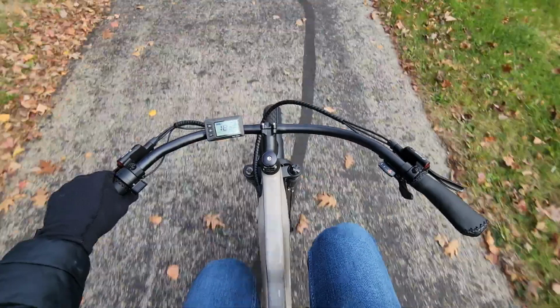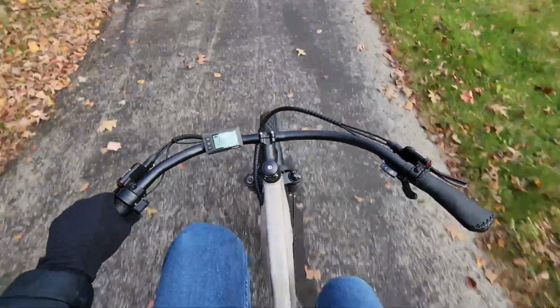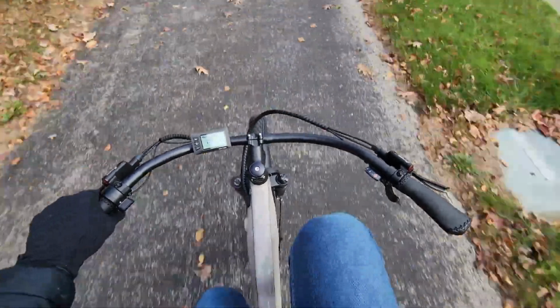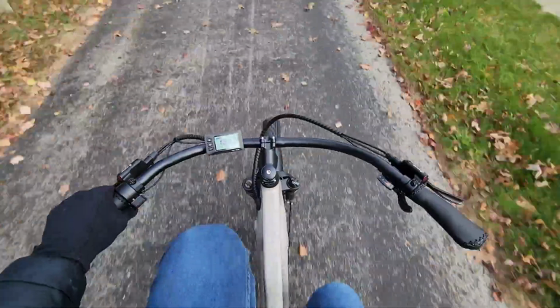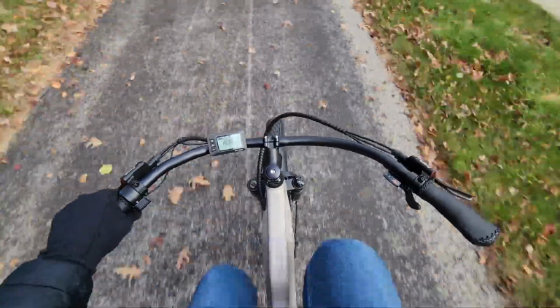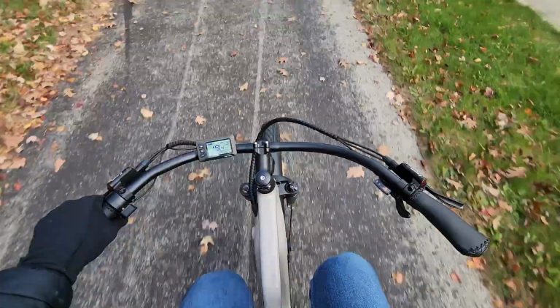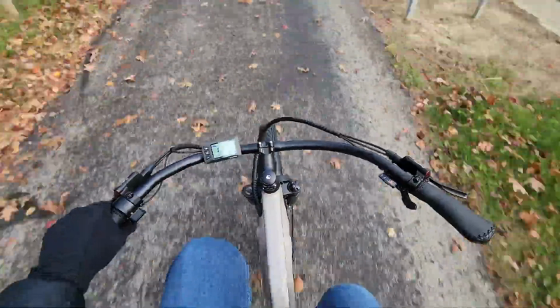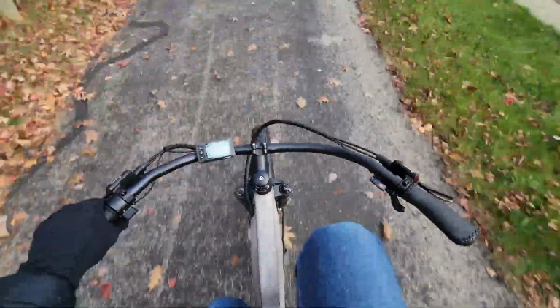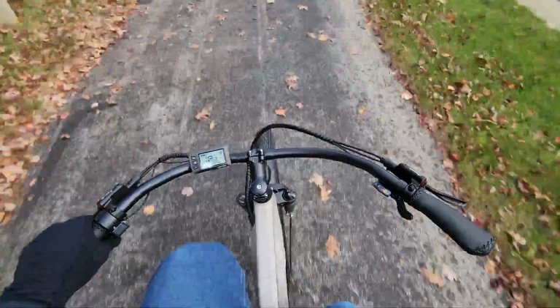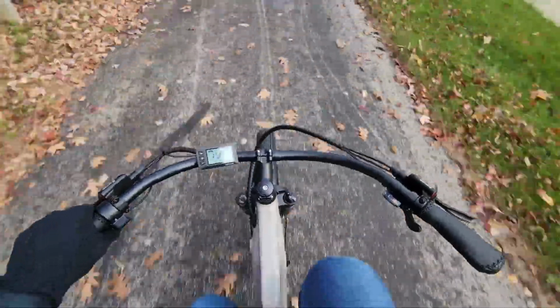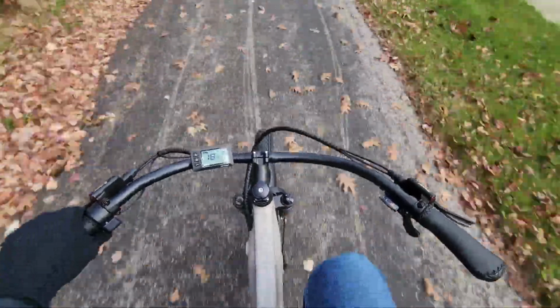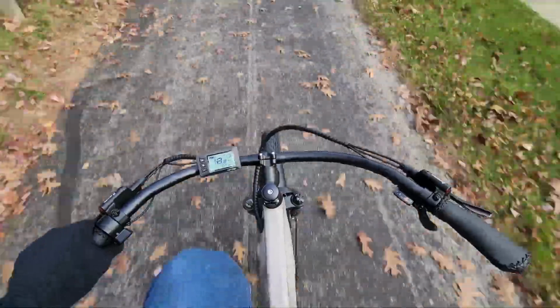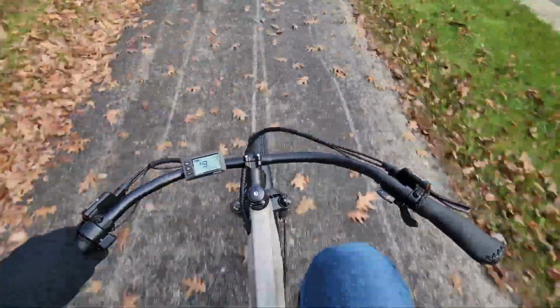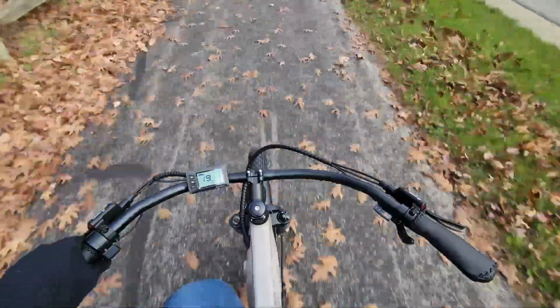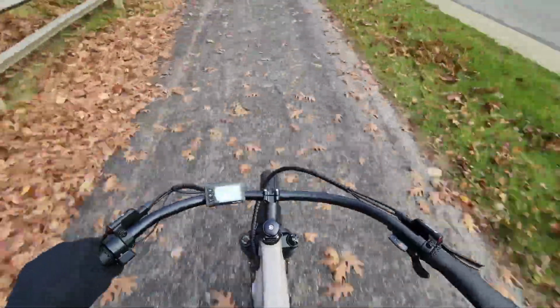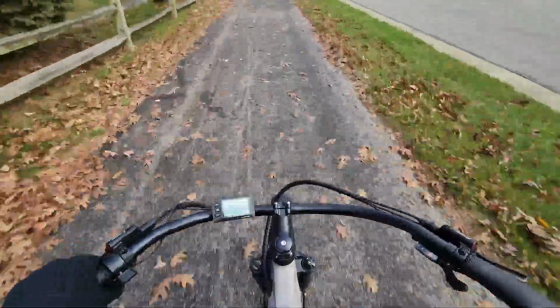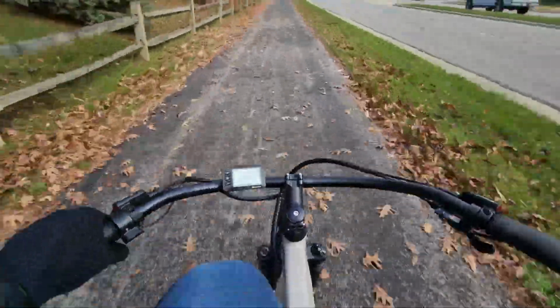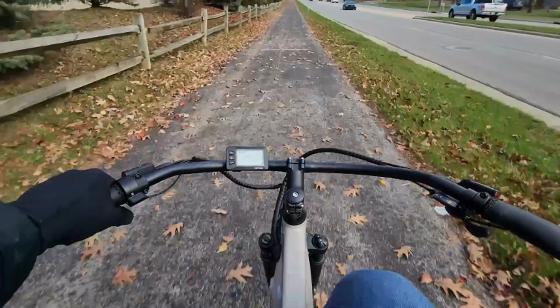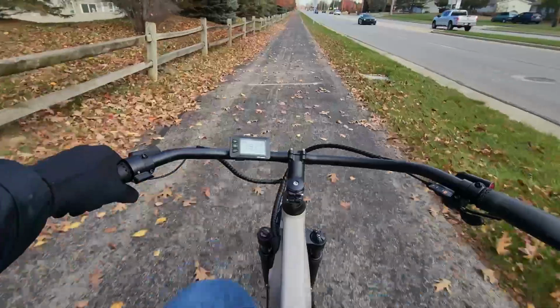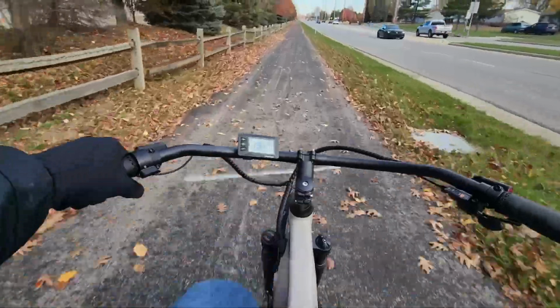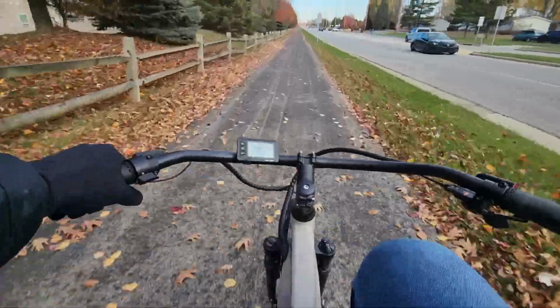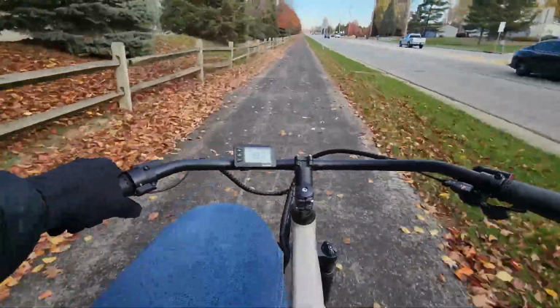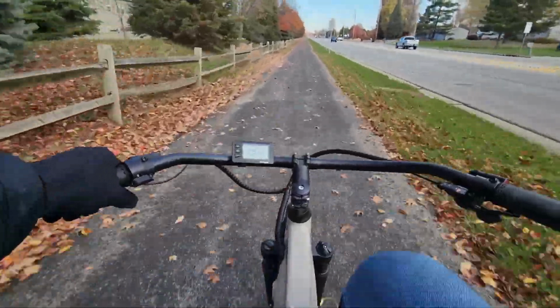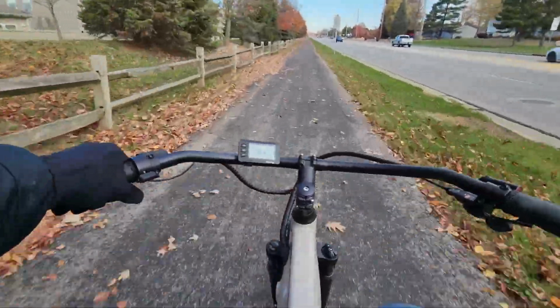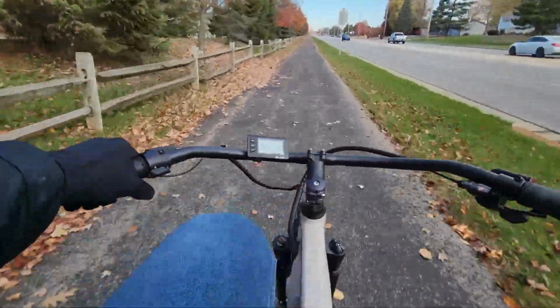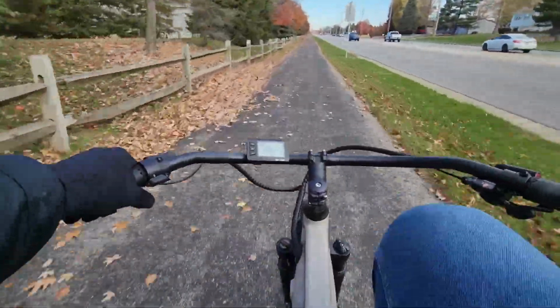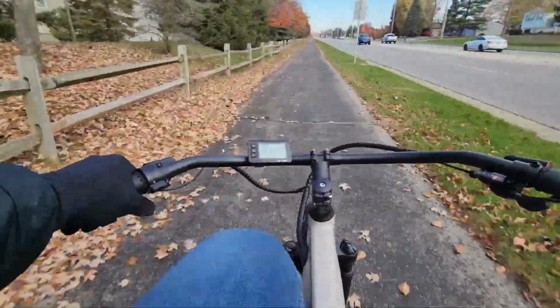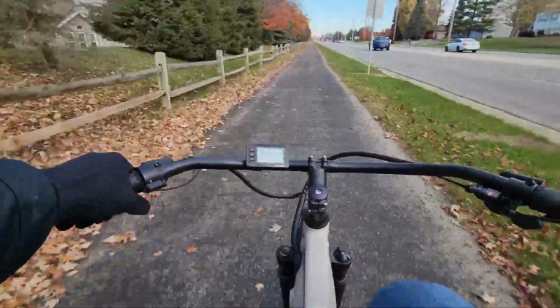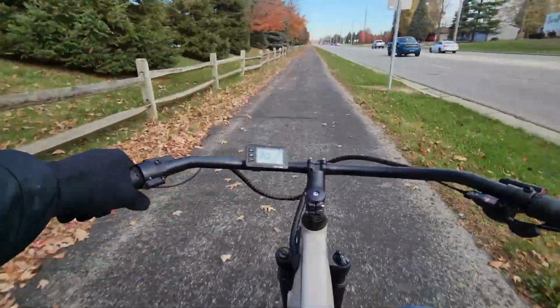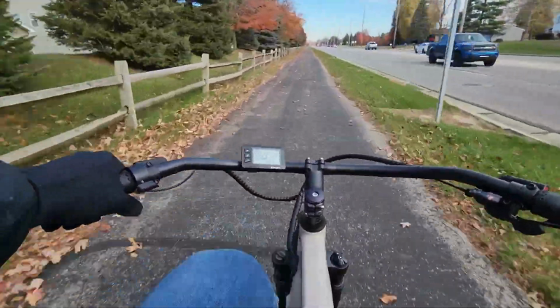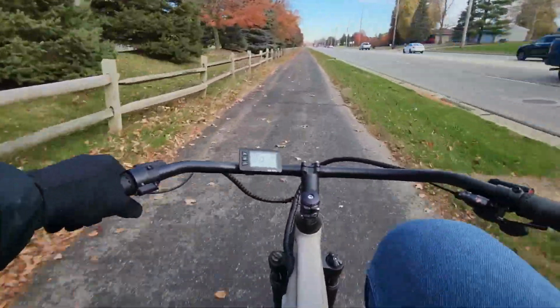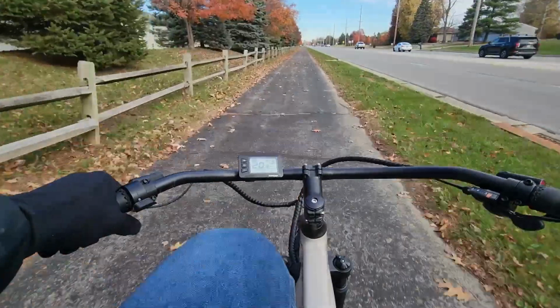The bike has a rated range of 30 to 50 miles and I found that pretty accurate in my testing. I did about a 20-mile bike ride and still had about half battery left, so we're right in that range.